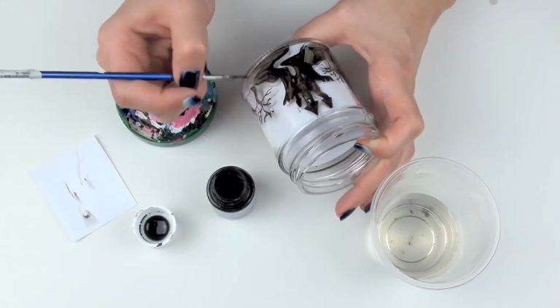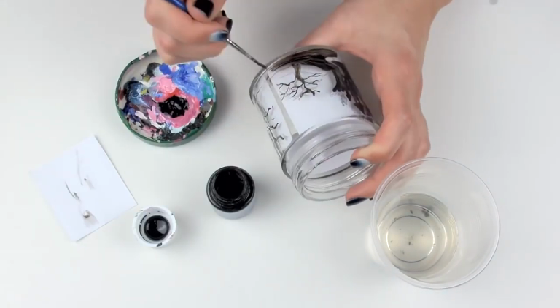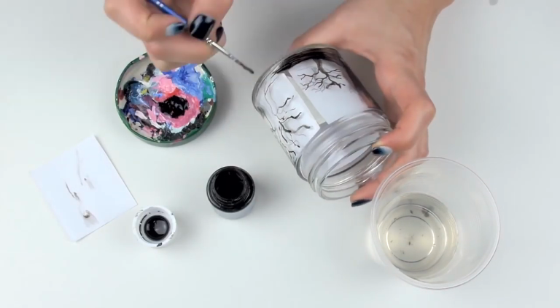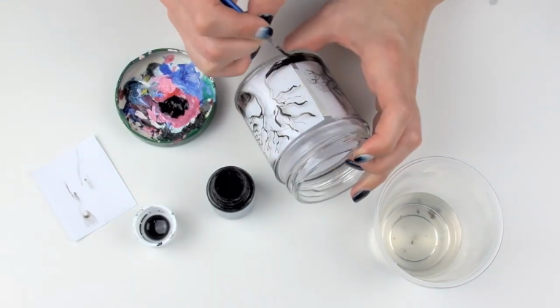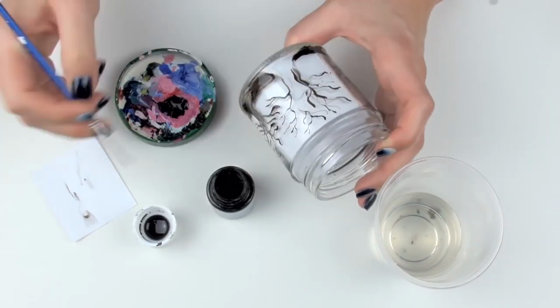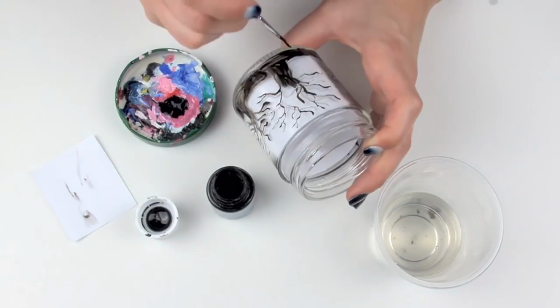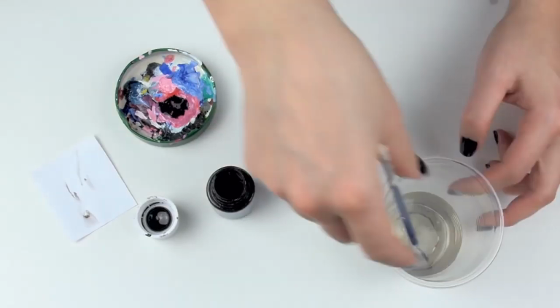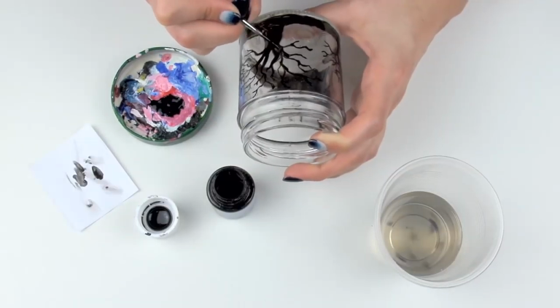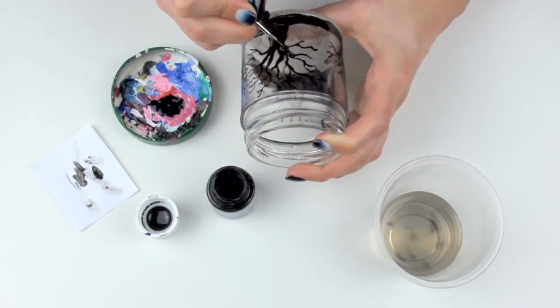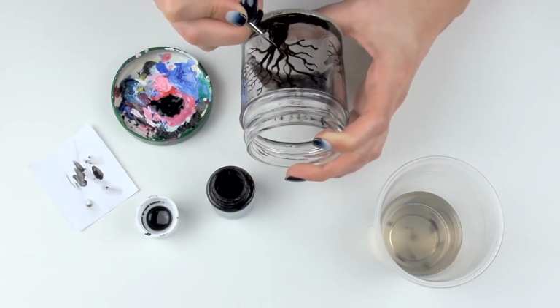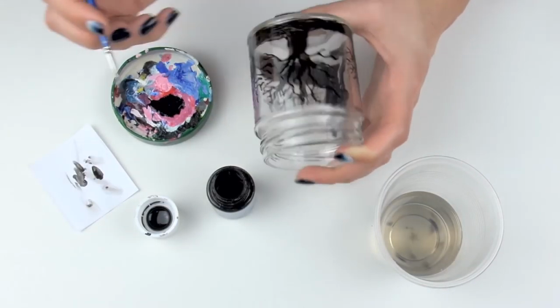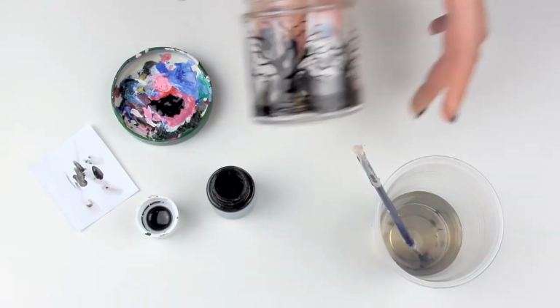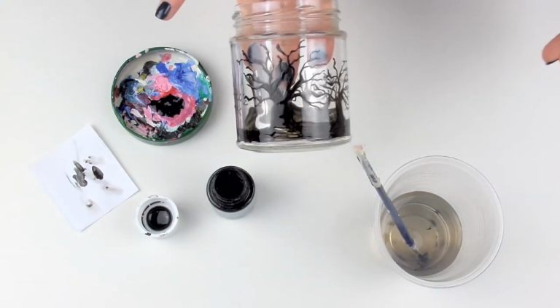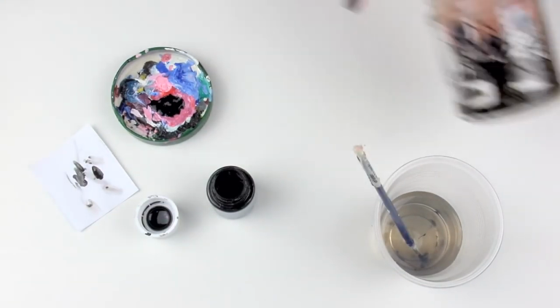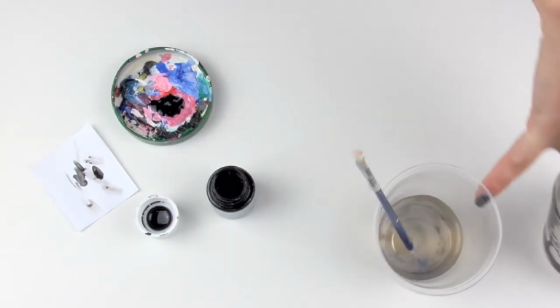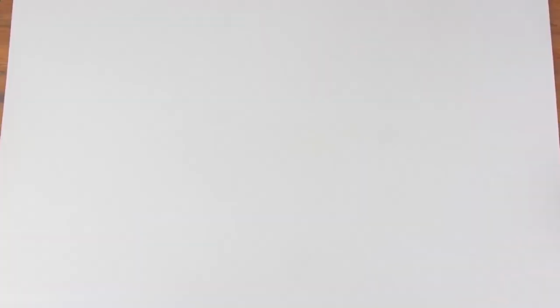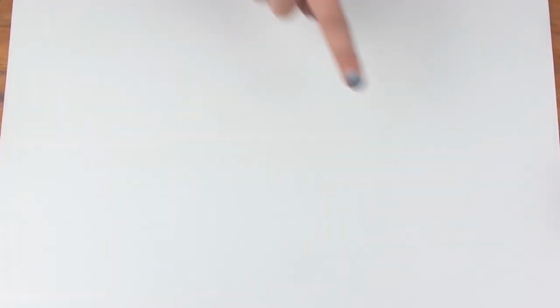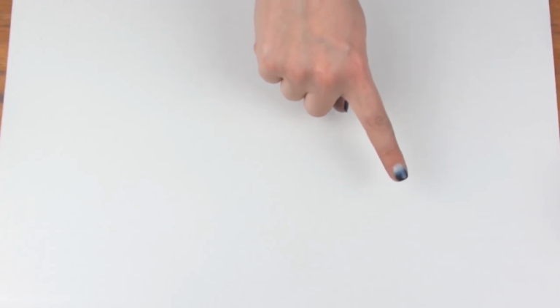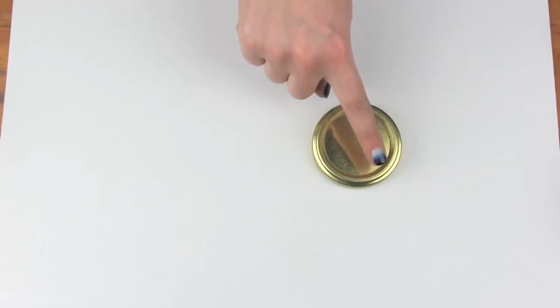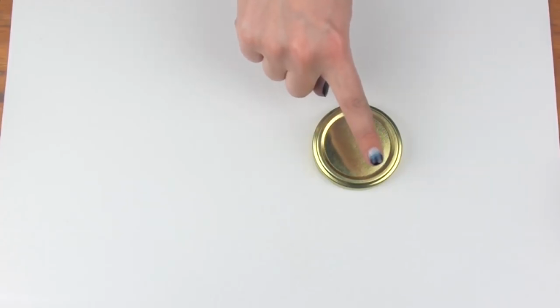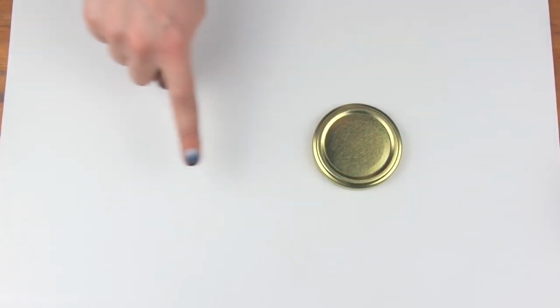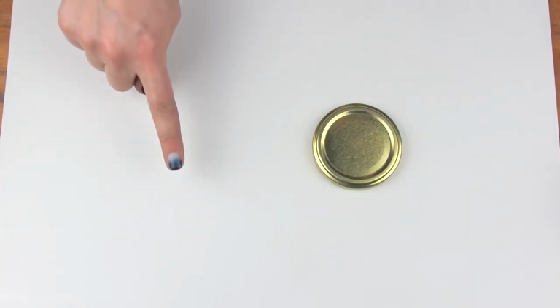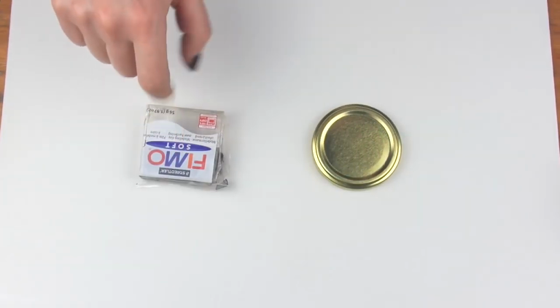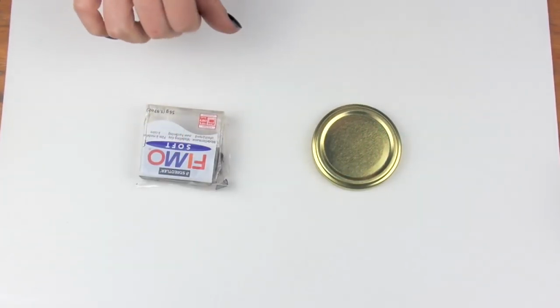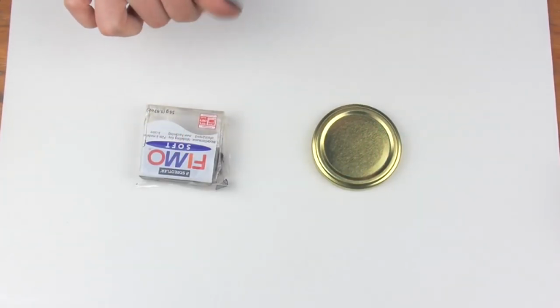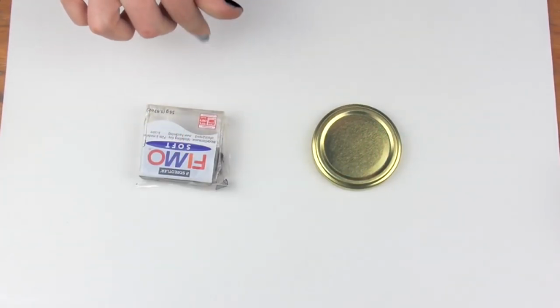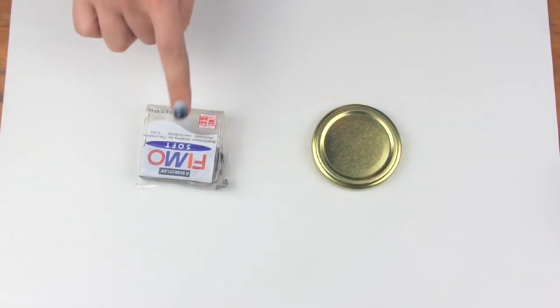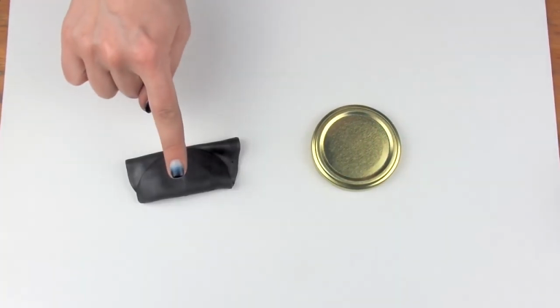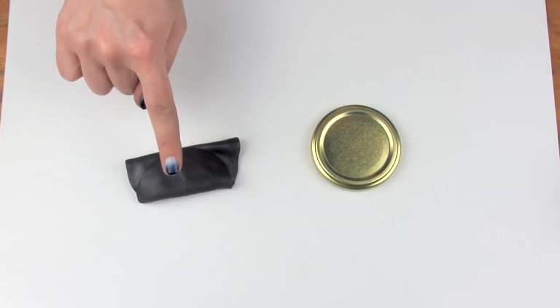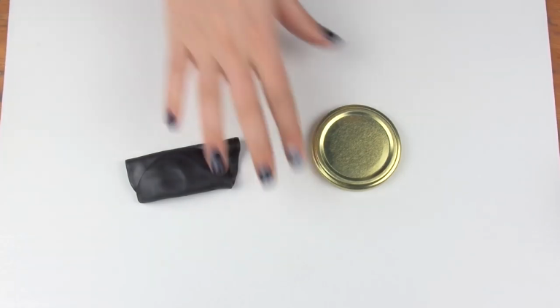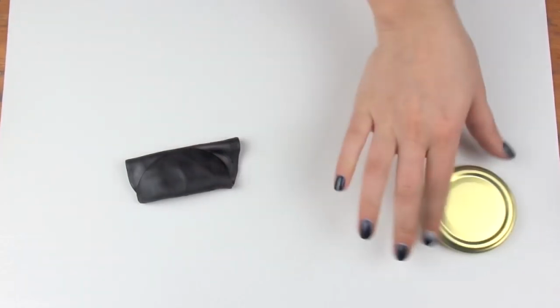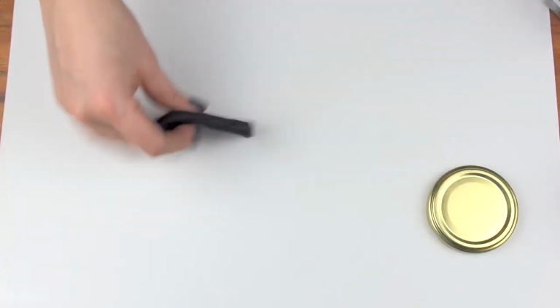If you're not planning on washing it often, besides glass paint, you can use any kind of prep paint as well. Now let's work on the jar lid. I decided to cover it with polymer clay because it gives you so many options.